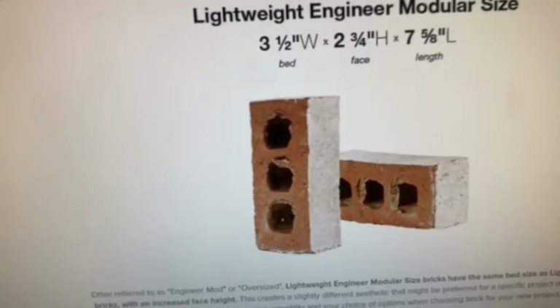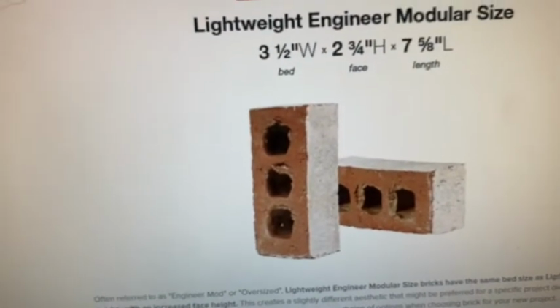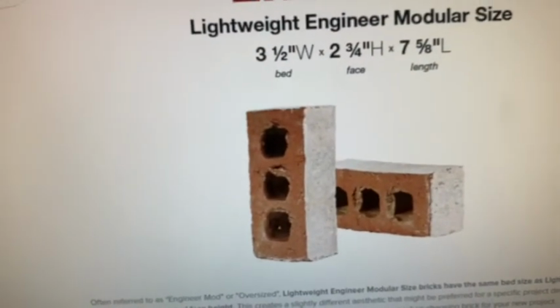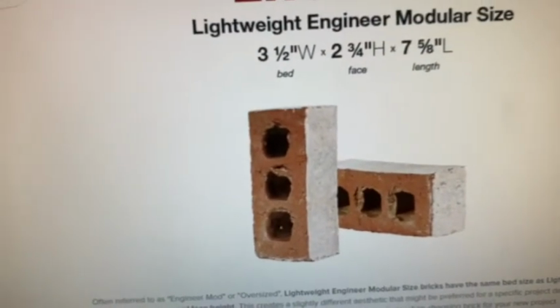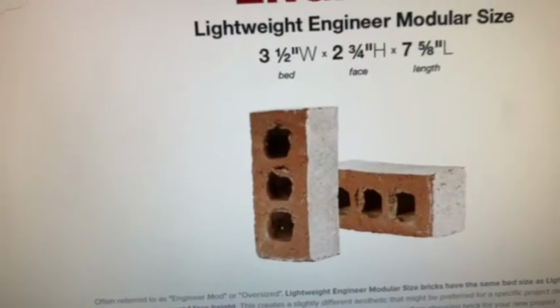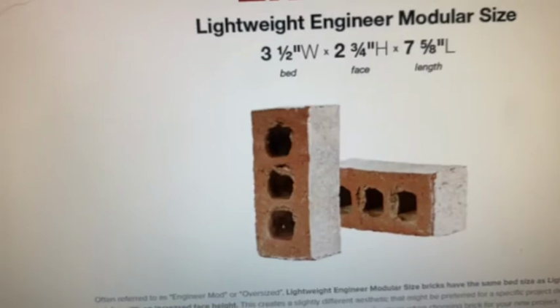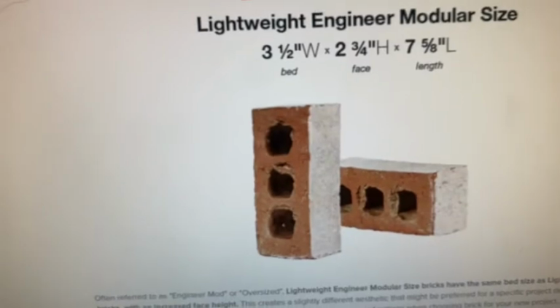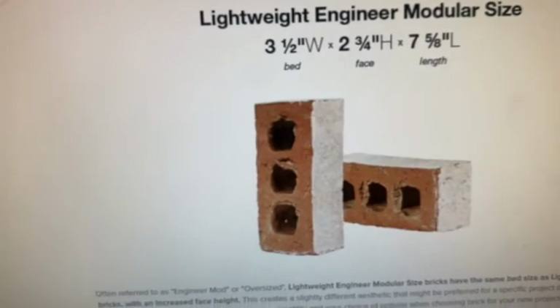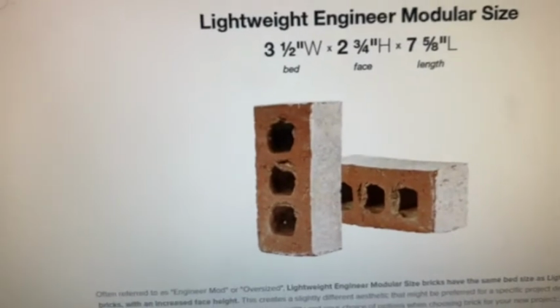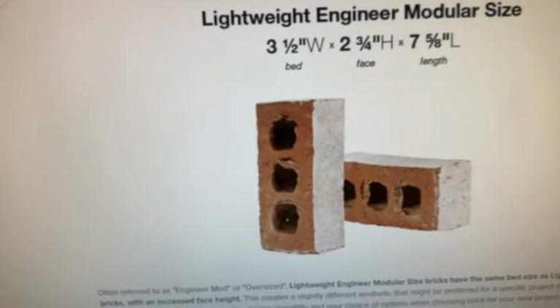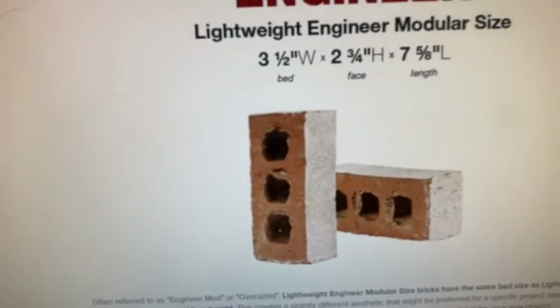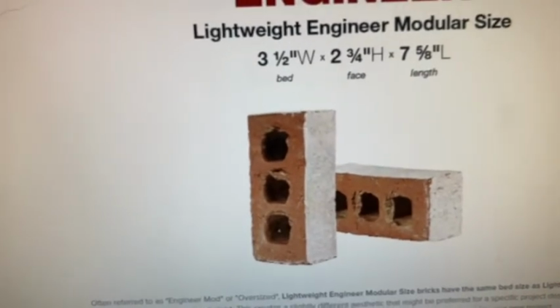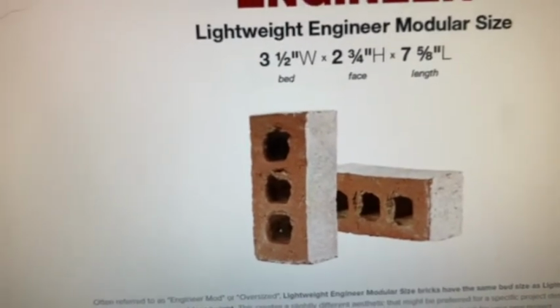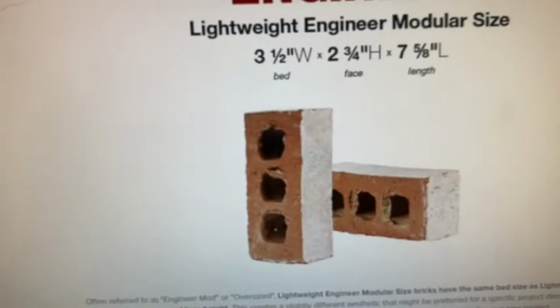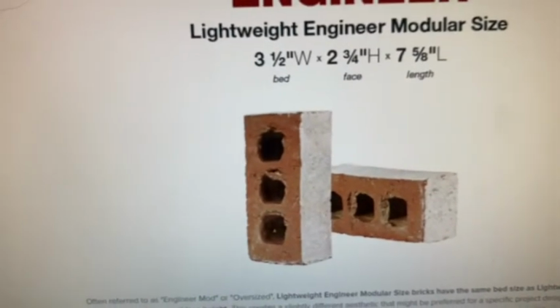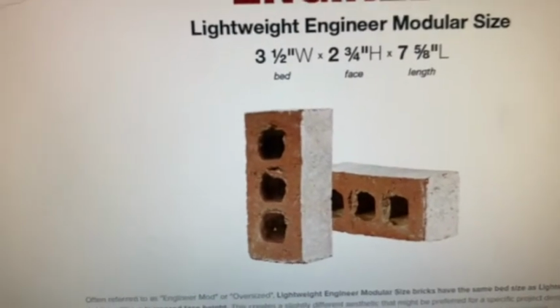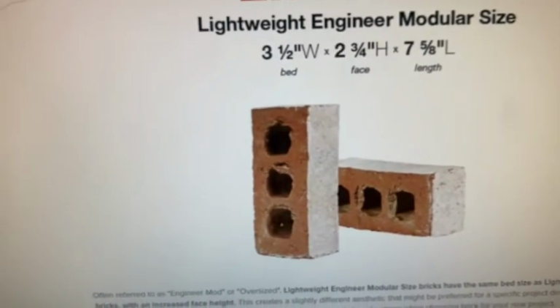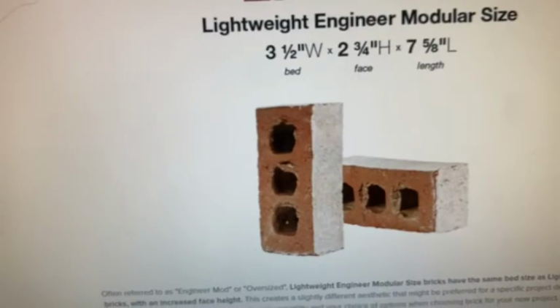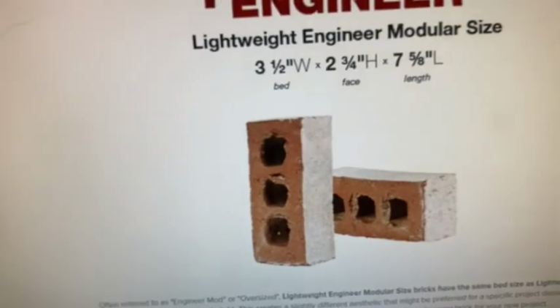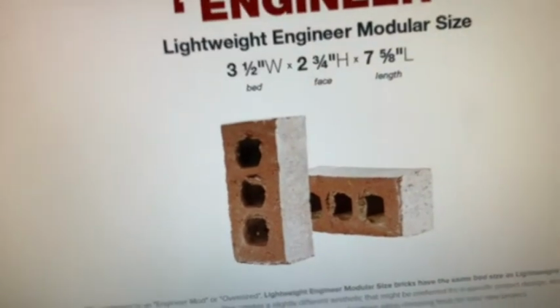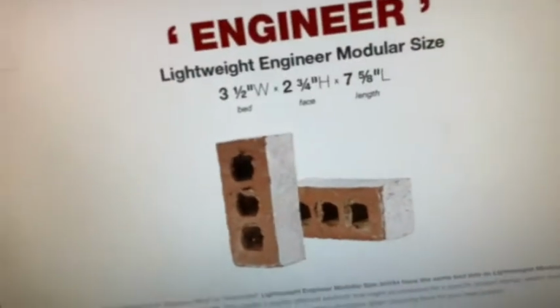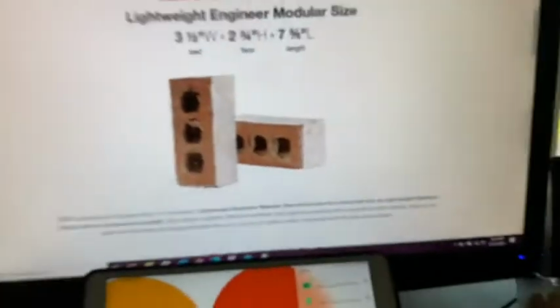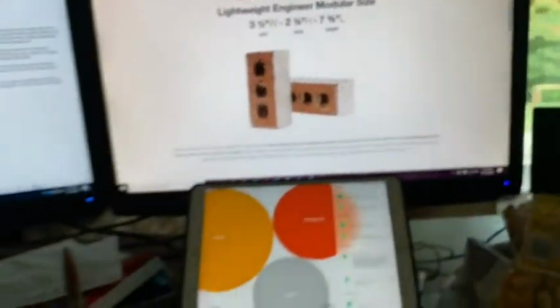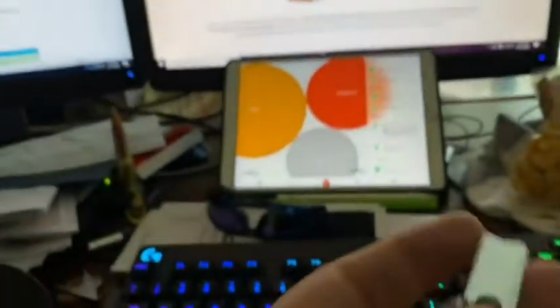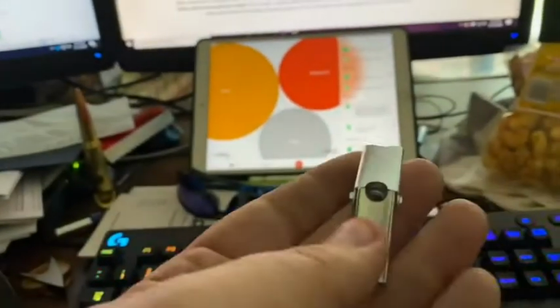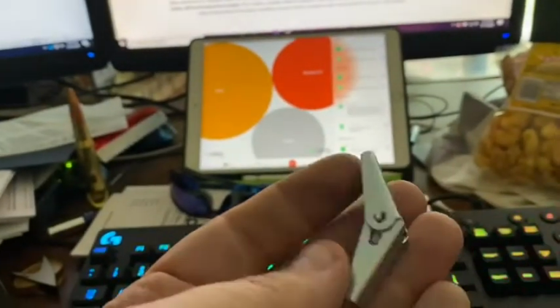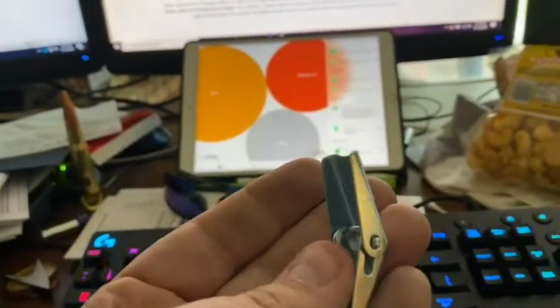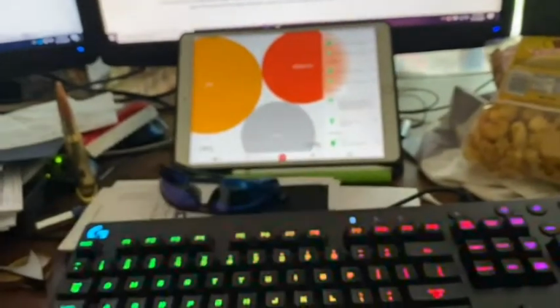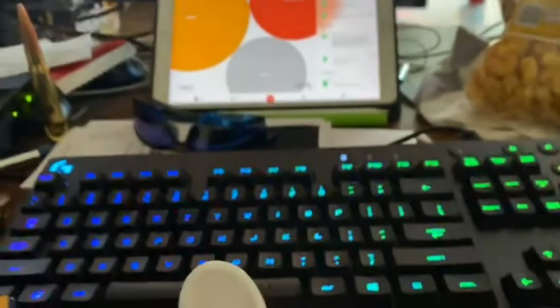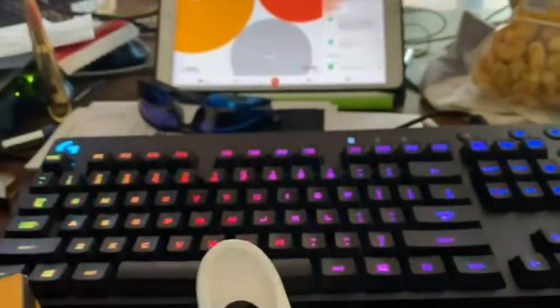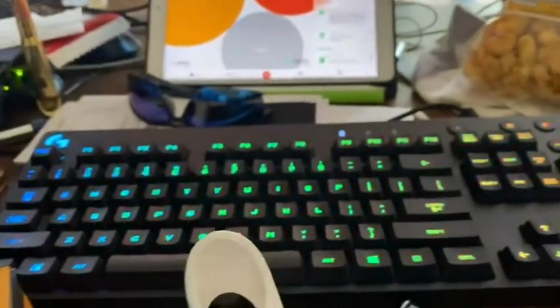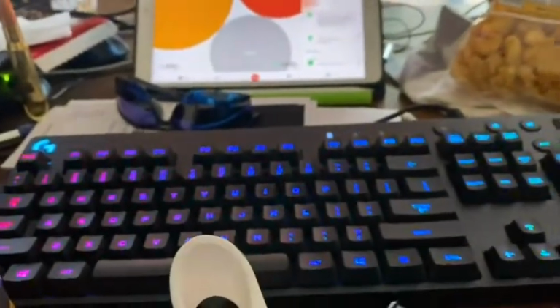do not necessarily line up fully with the dead center of the holes in the block. And even if they did, those holes are not big enough to allow a toggle bolt wing to fully expand. So, NFG.